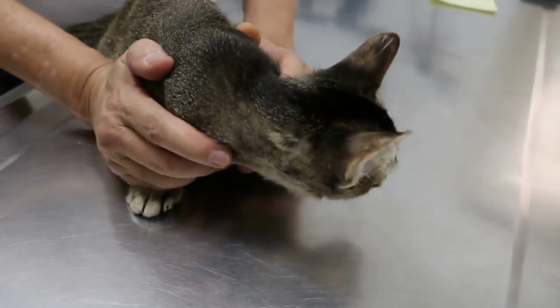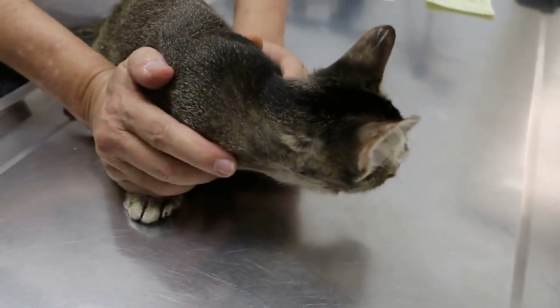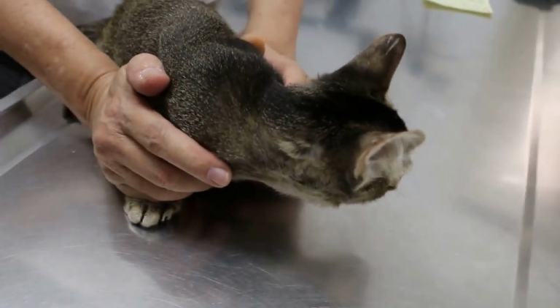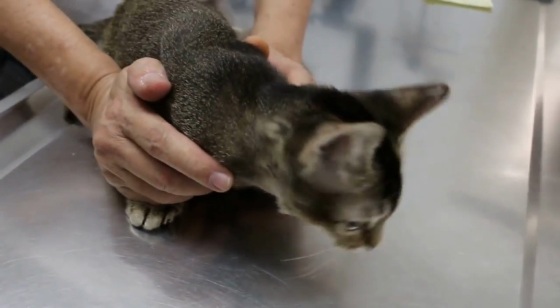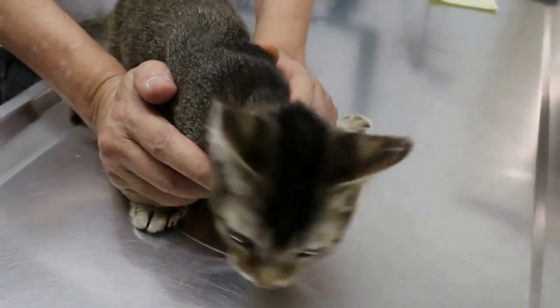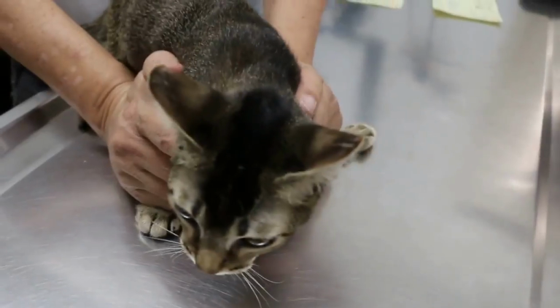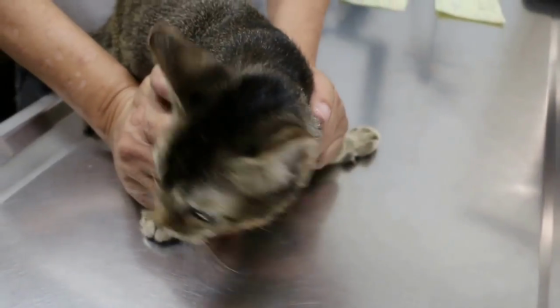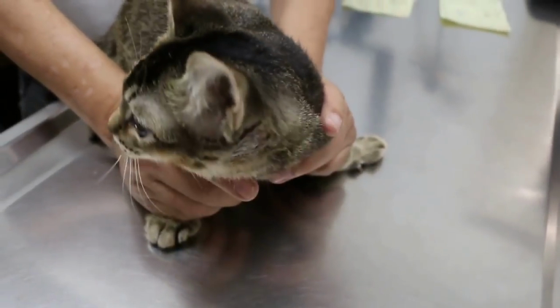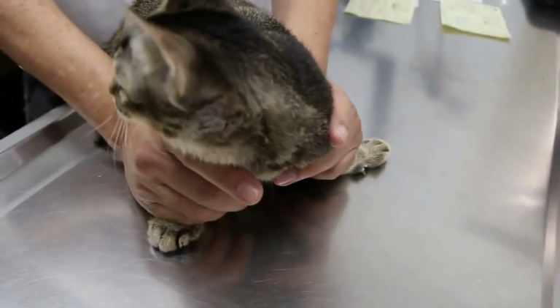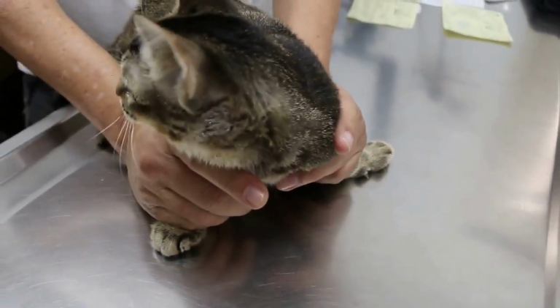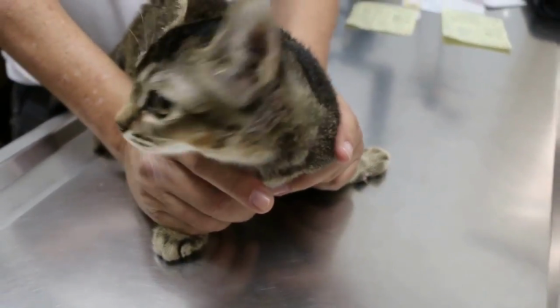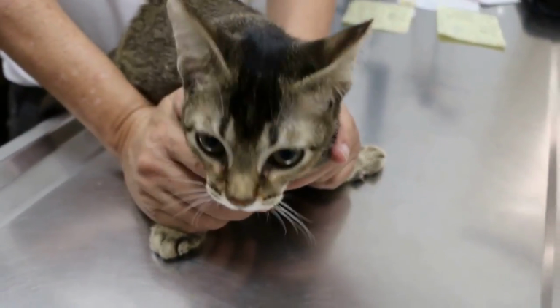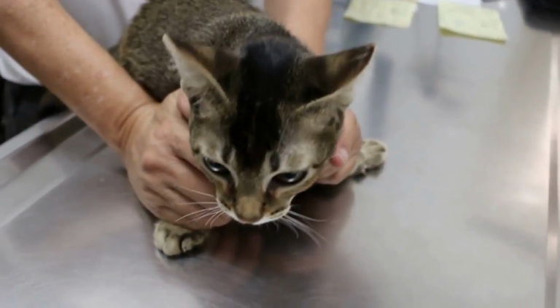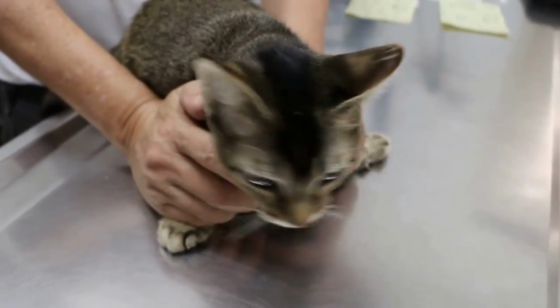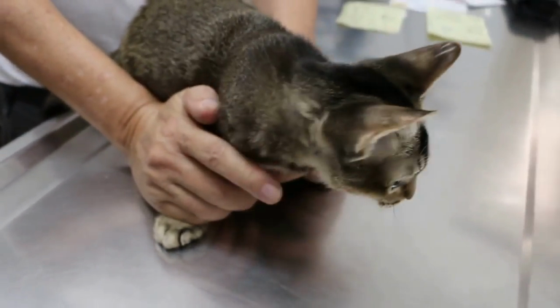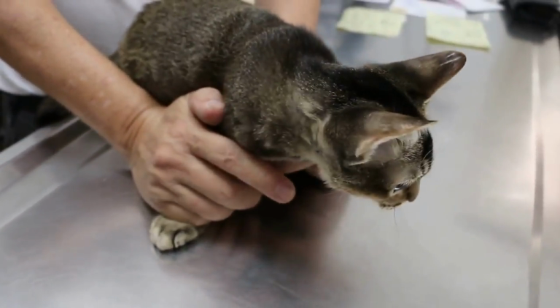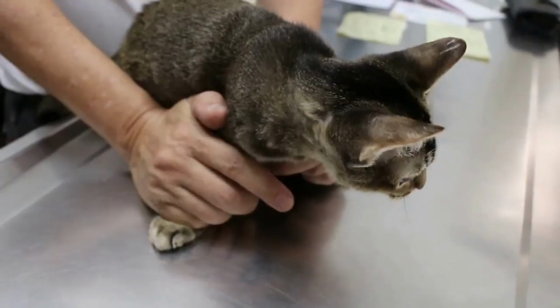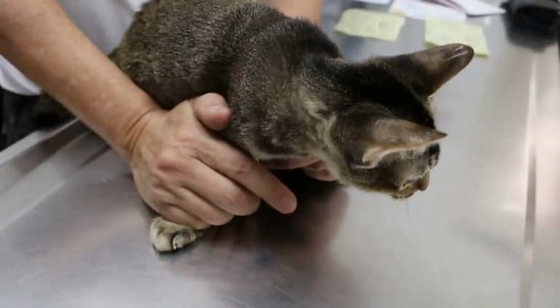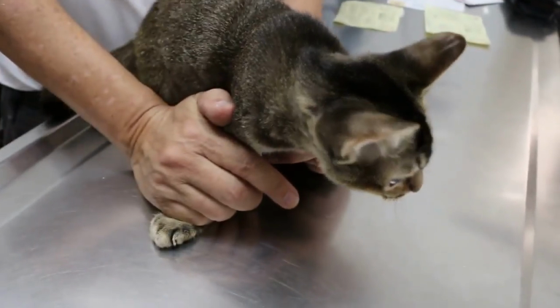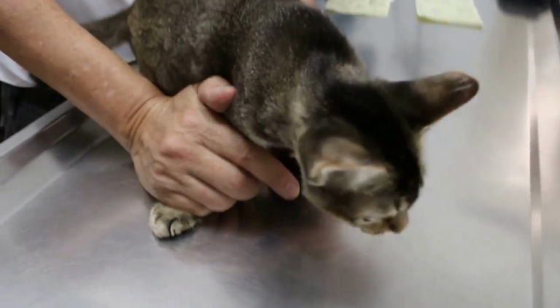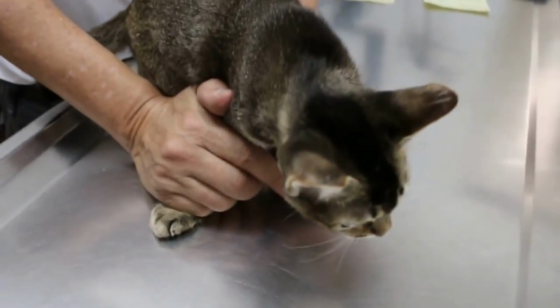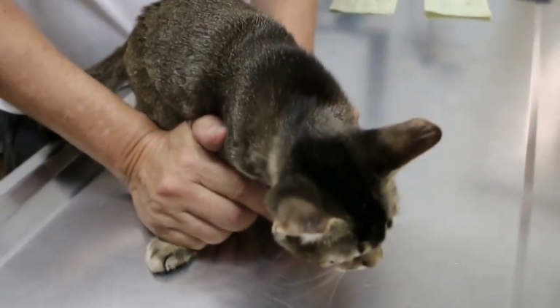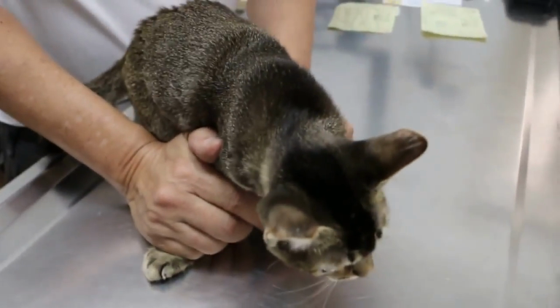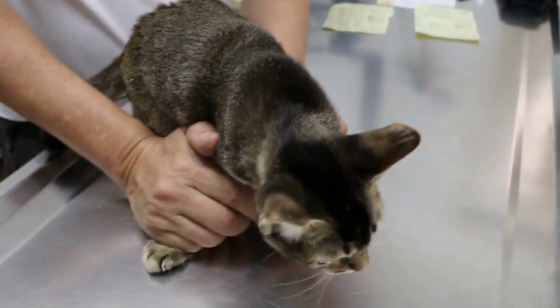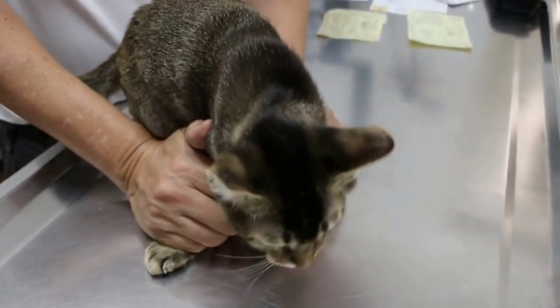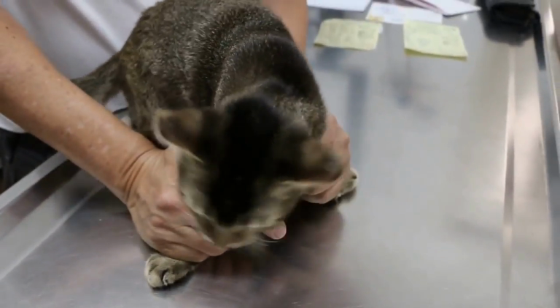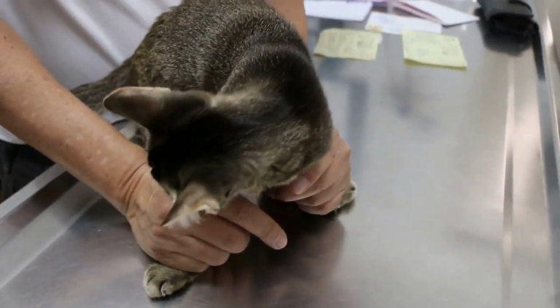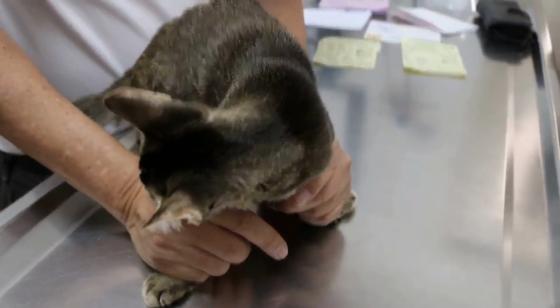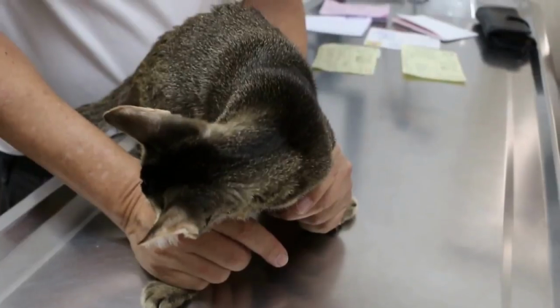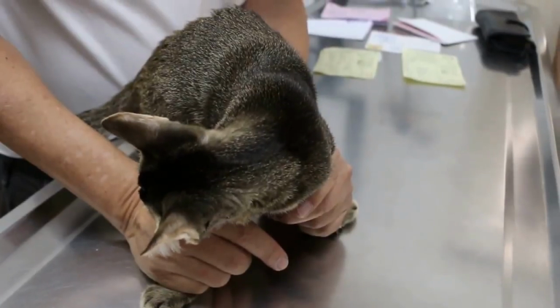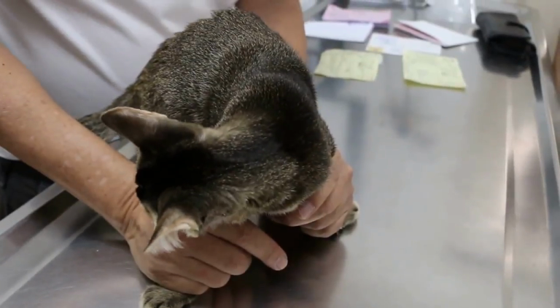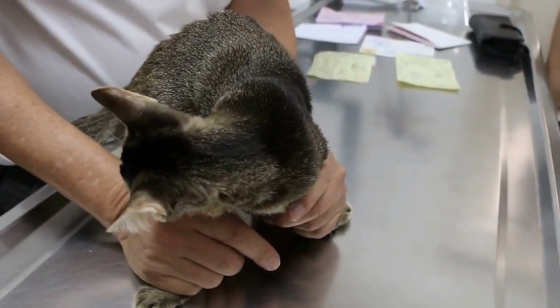Today is Saturday, March 19, 2016. This kitten is a stray. It's a stray kitten. Now how old is it? It's going to 7-8 months. So about 8 months.